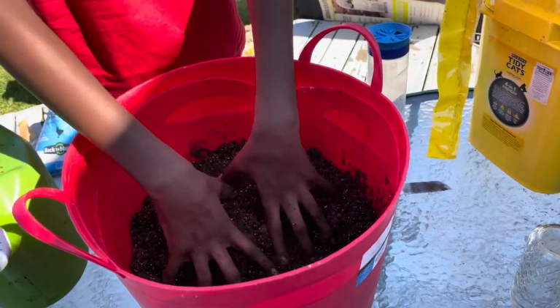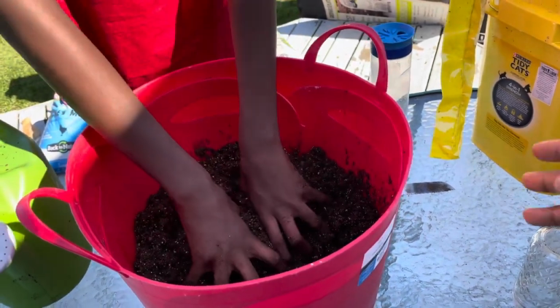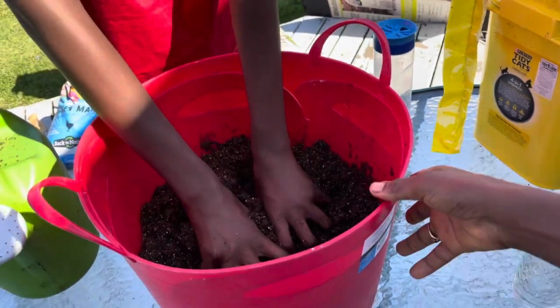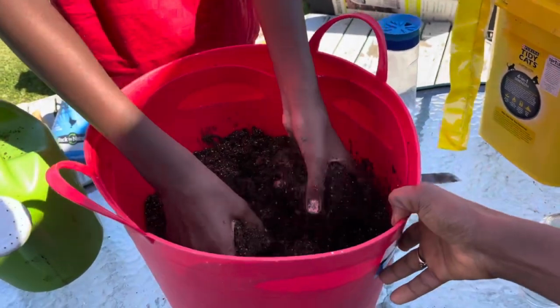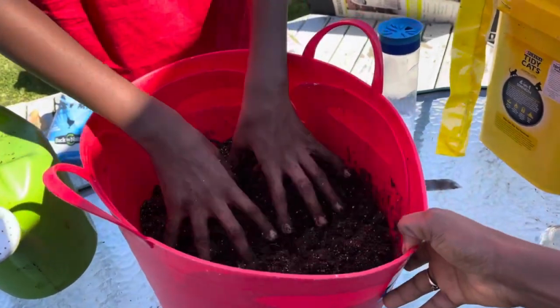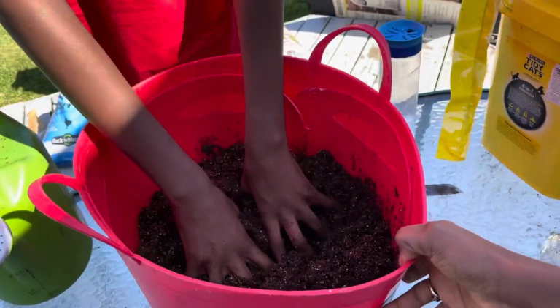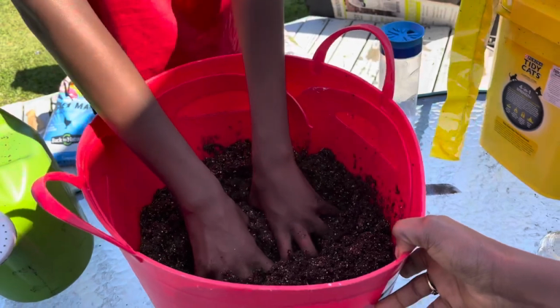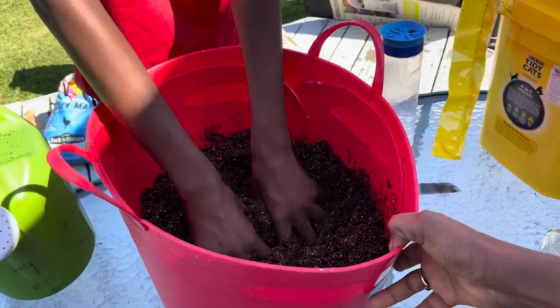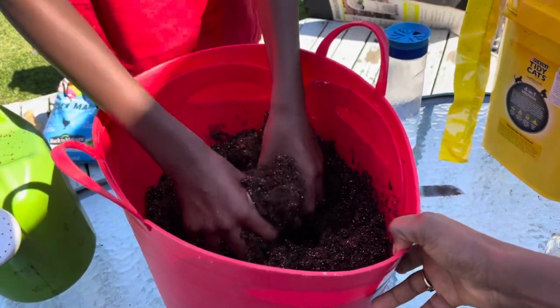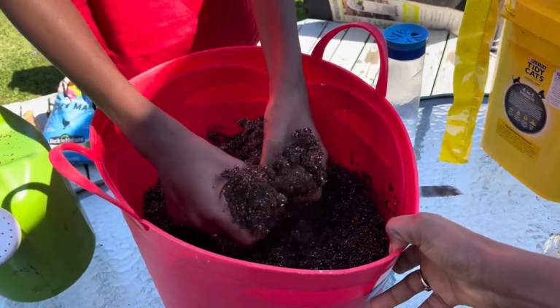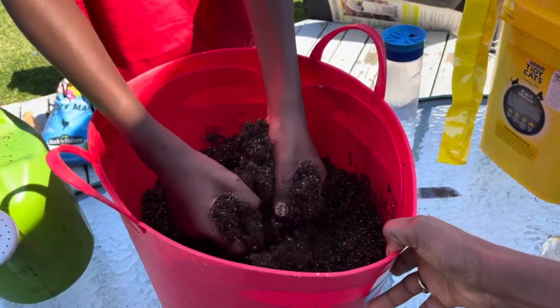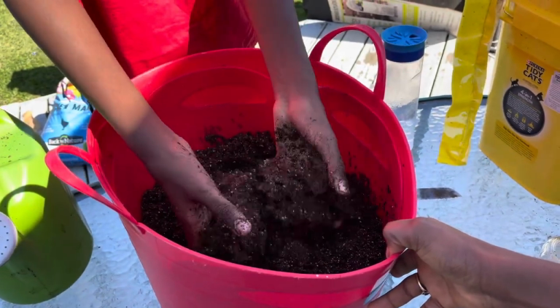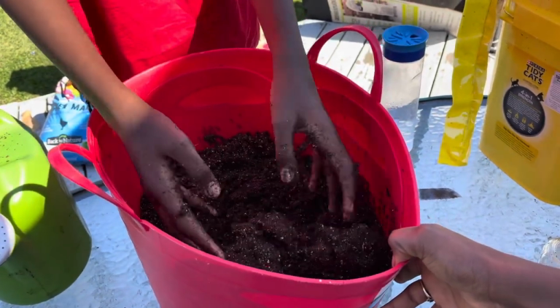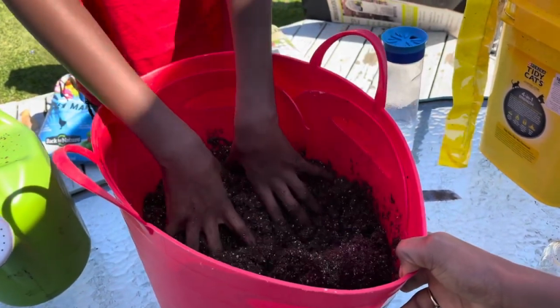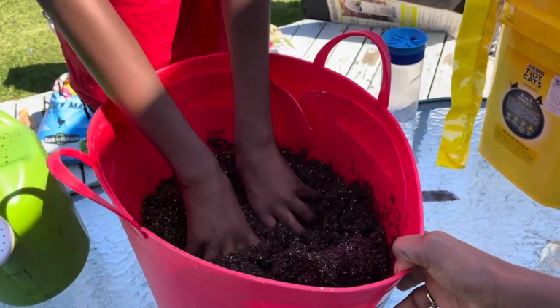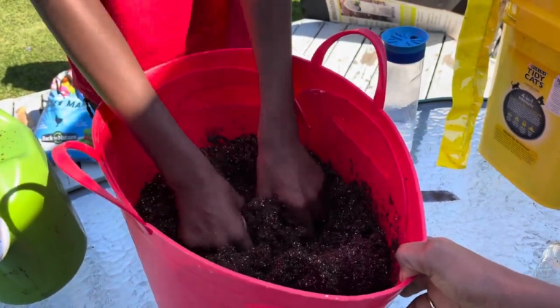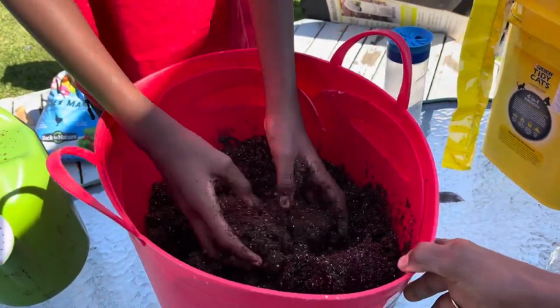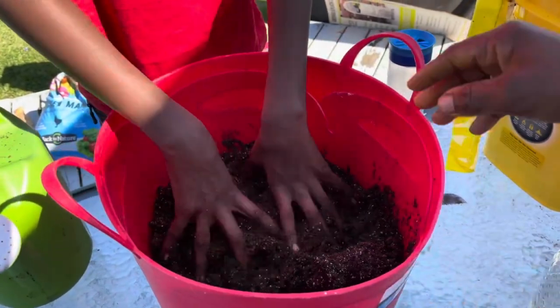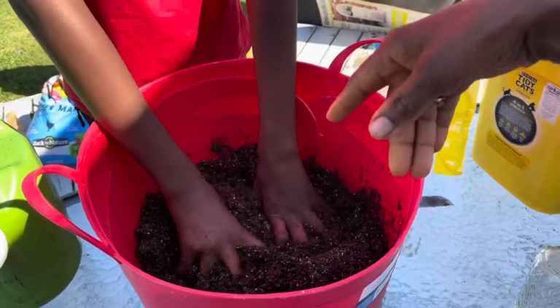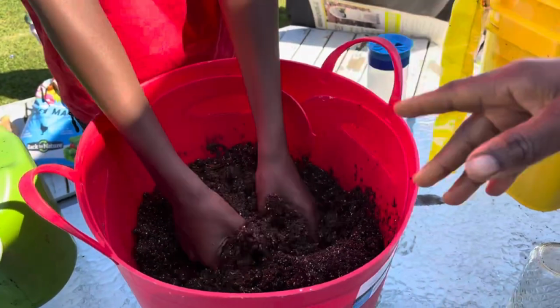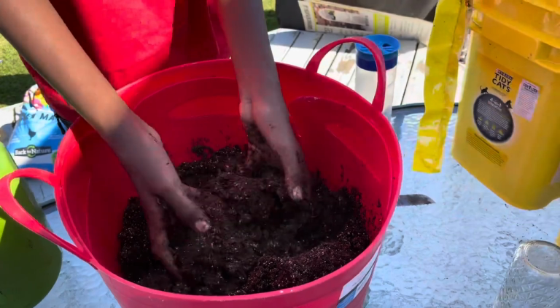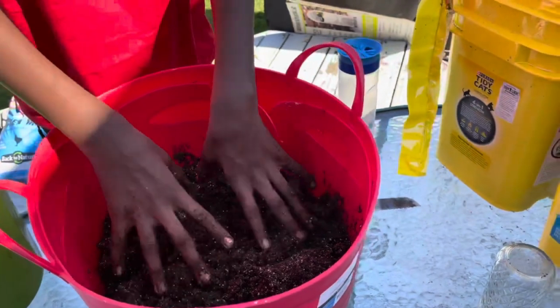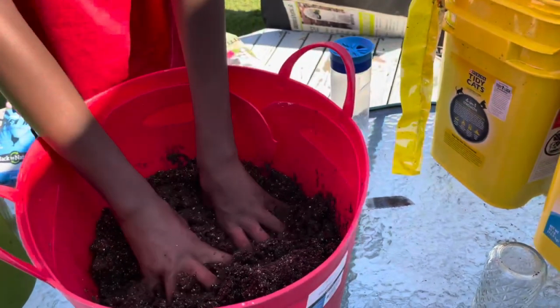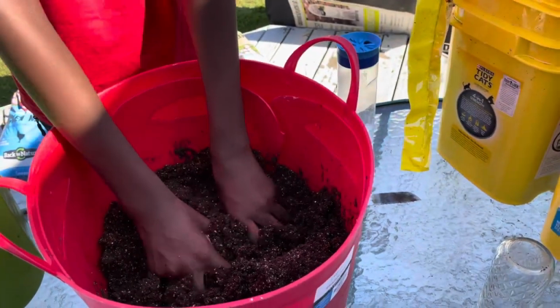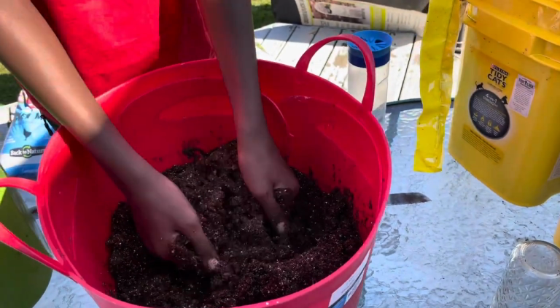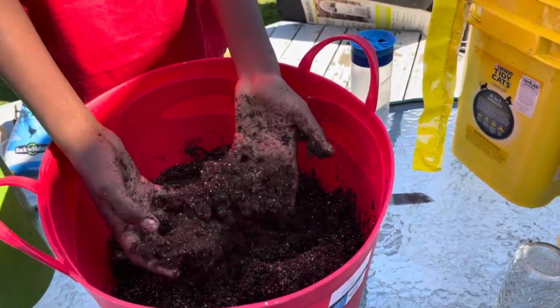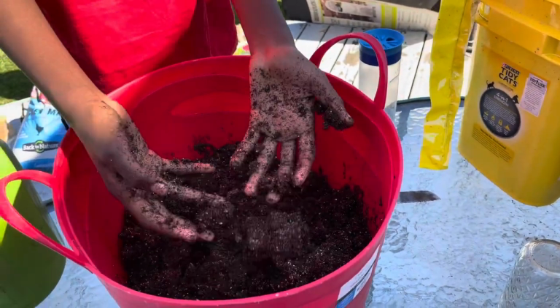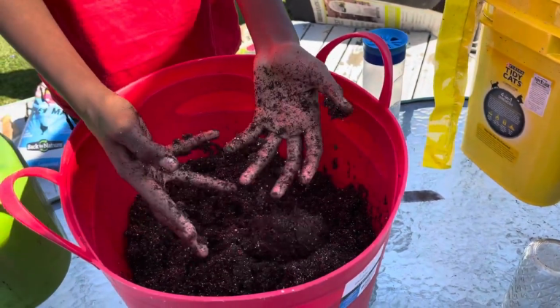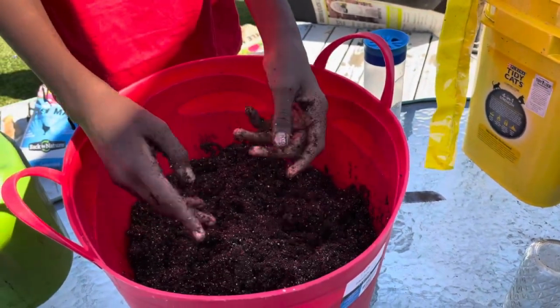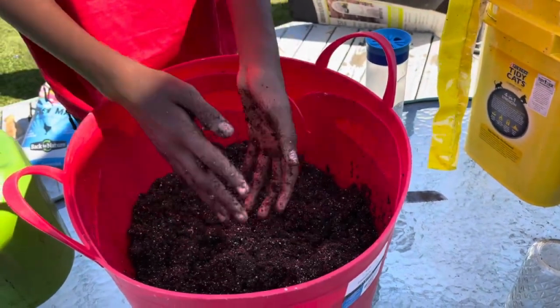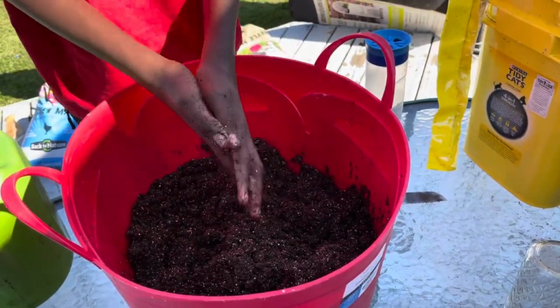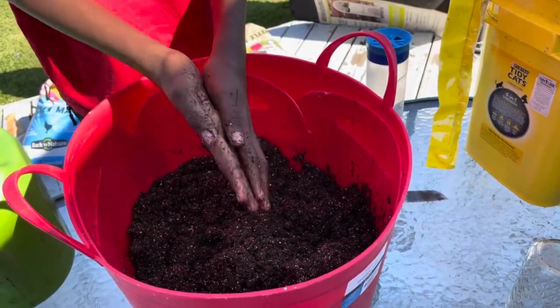When you buy seed starting mix, it's sterile — there's nothing in there and it has no other seeds. As you can see, it's not the same as the soil outside. The texture feels different.